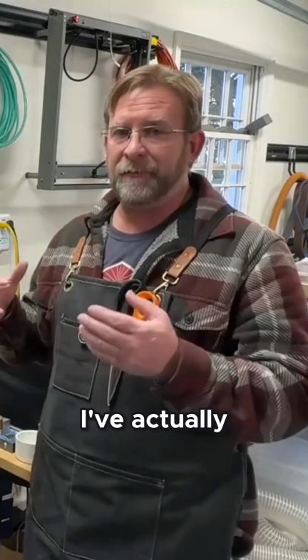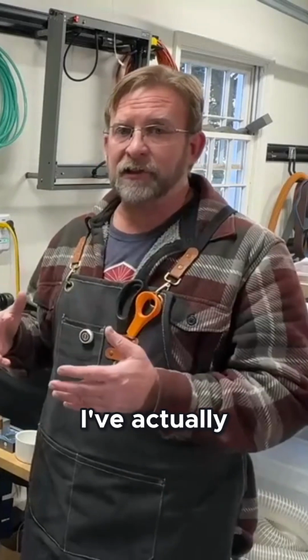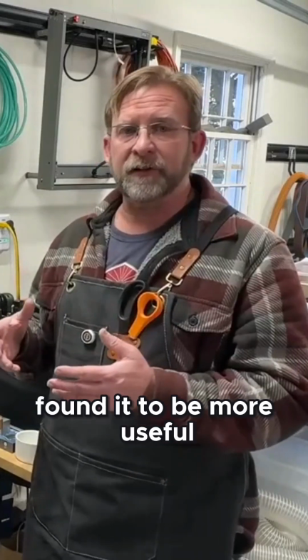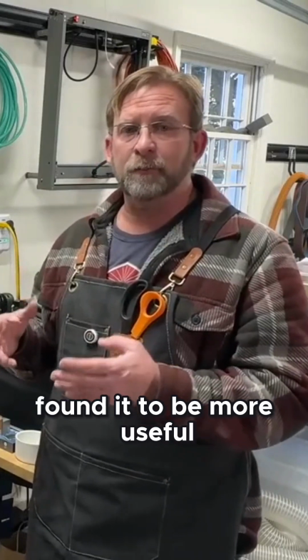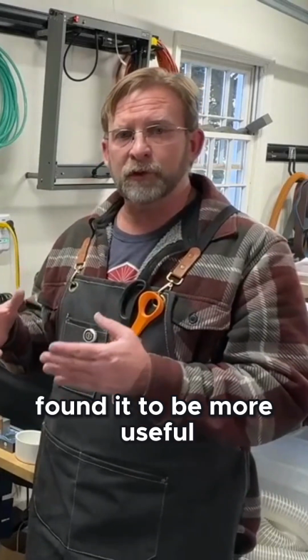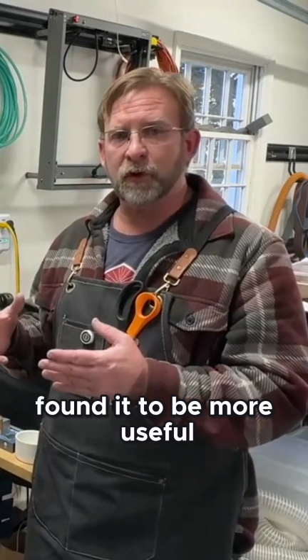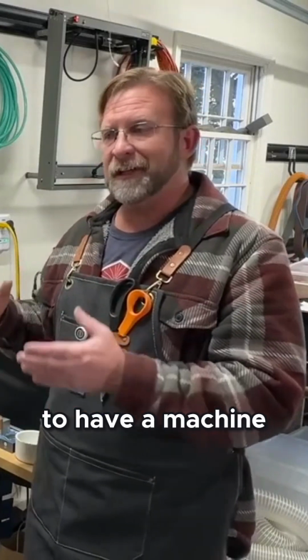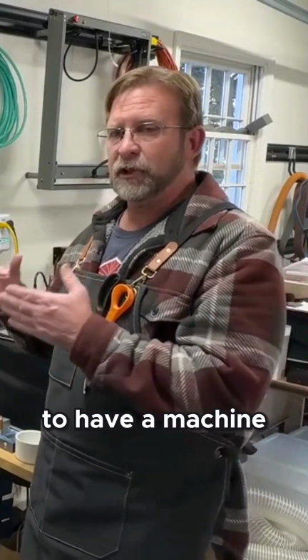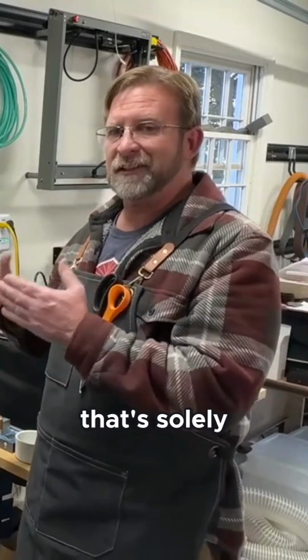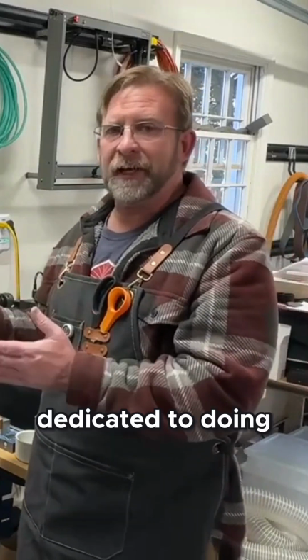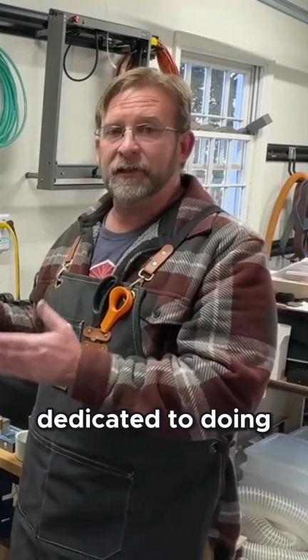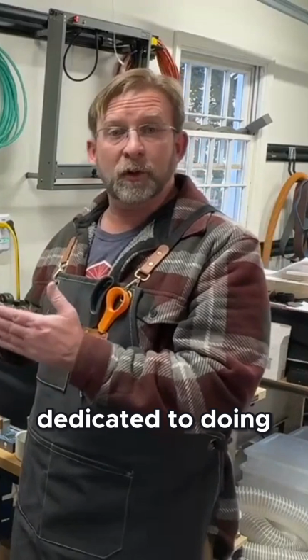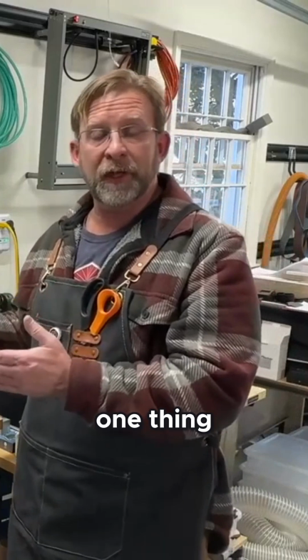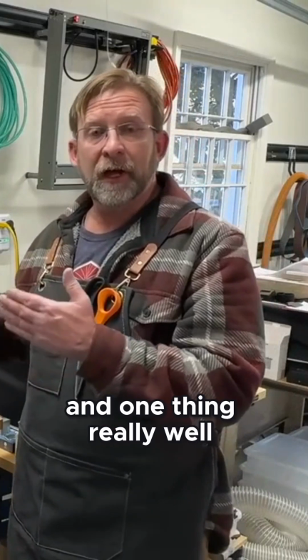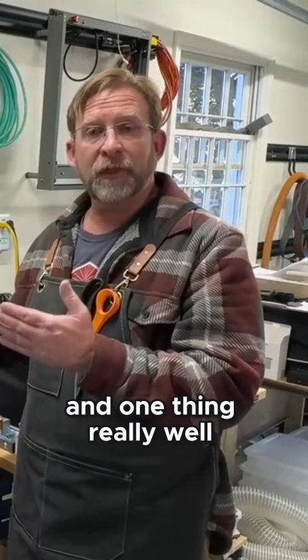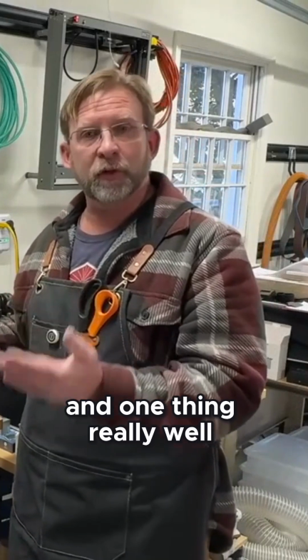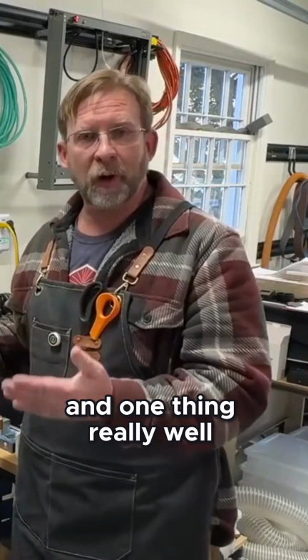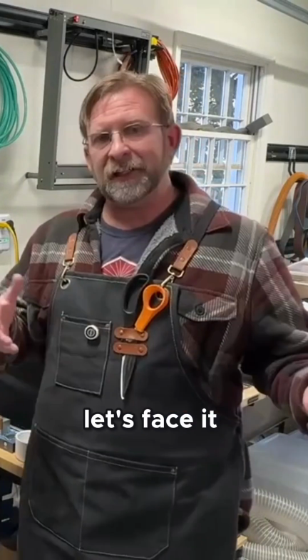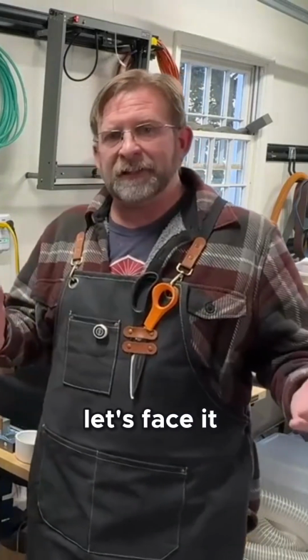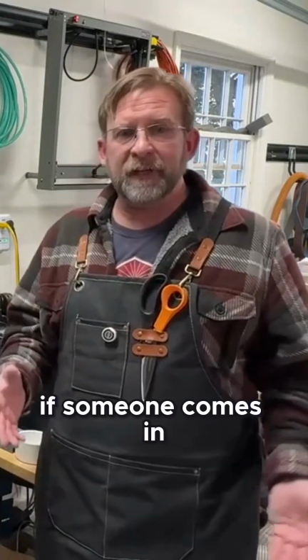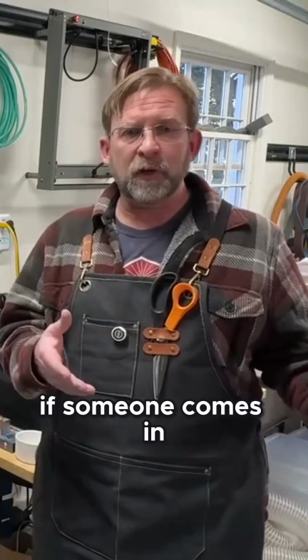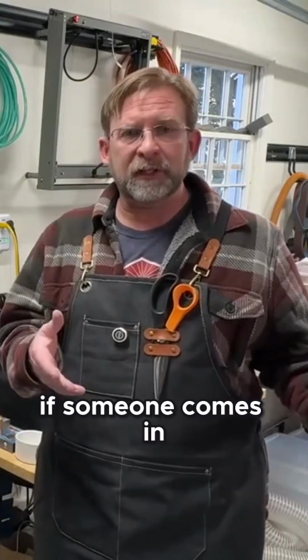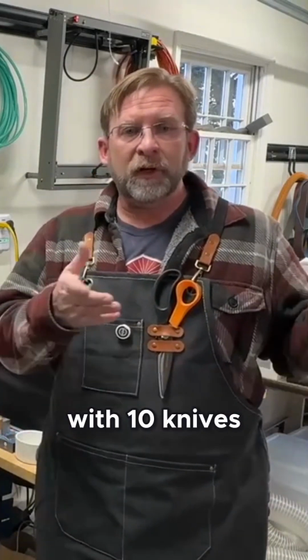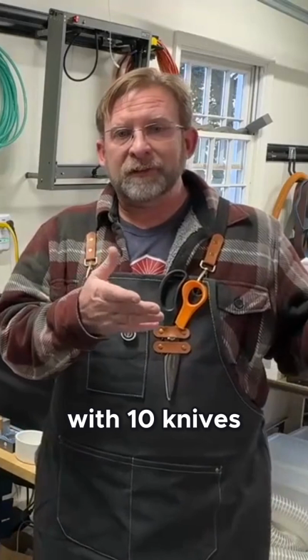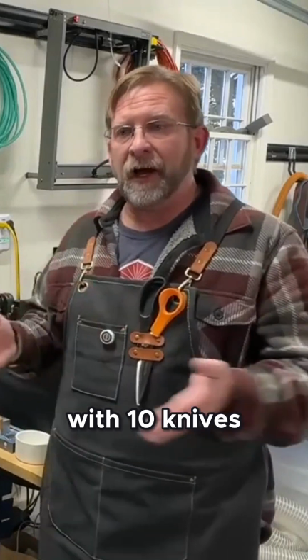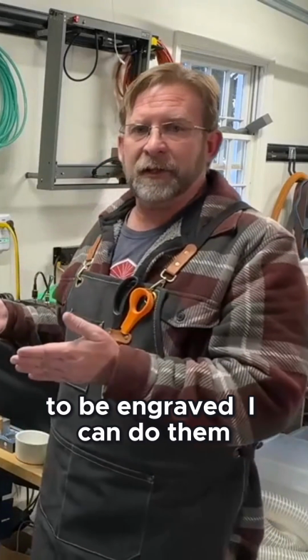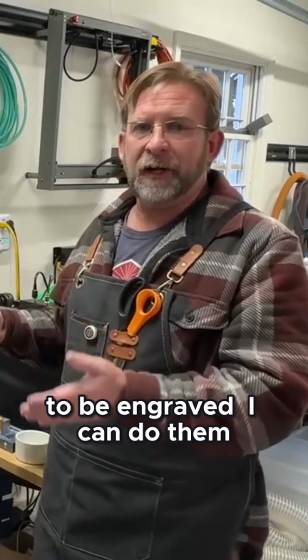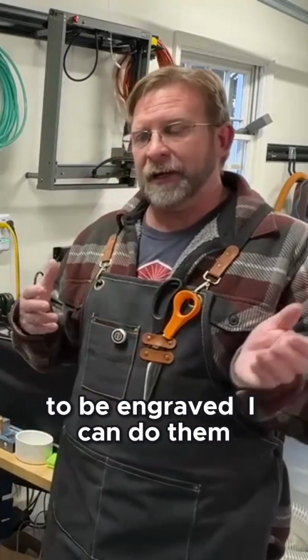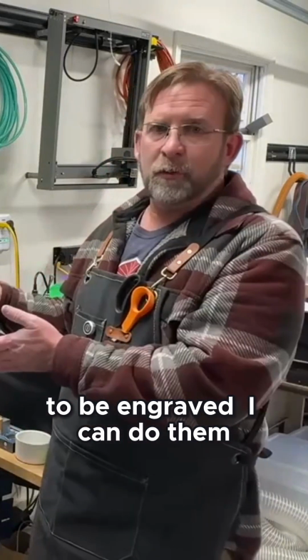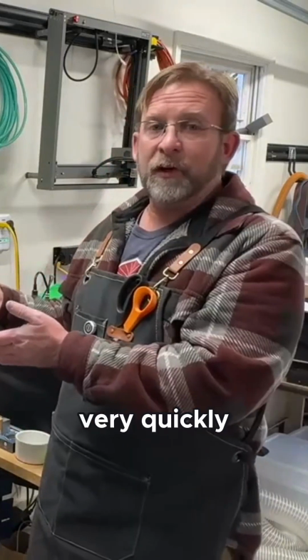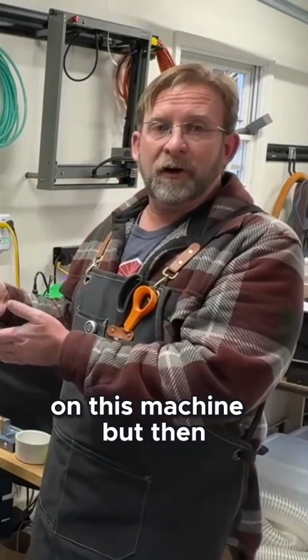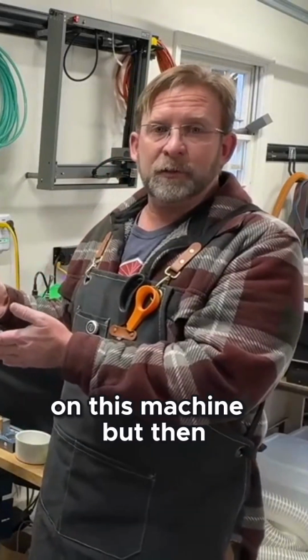I've actually found it to be more useful to have a machine that's solely dedicated to doing one thing and one thing really well. If someone comes in with 10 knives to be engraved, I can do them very quickly on this machine.